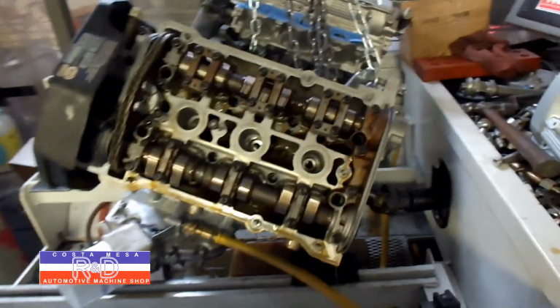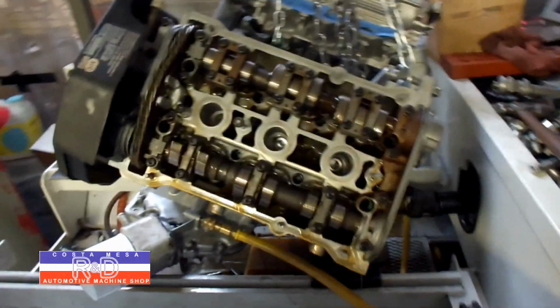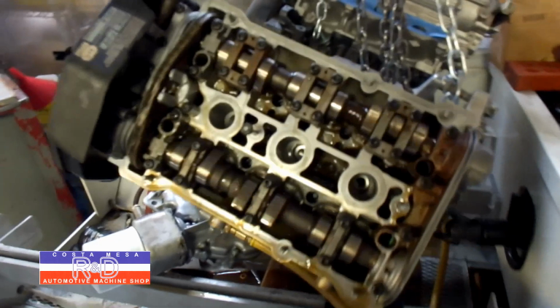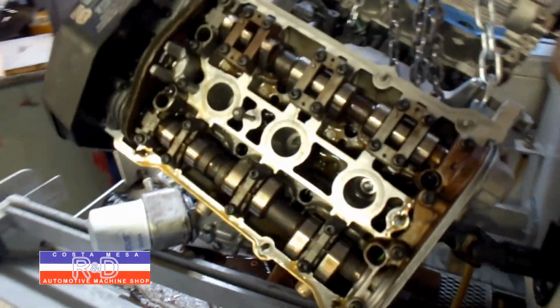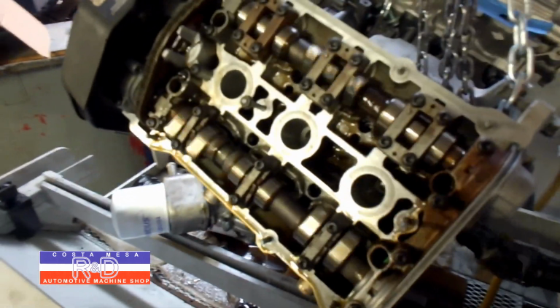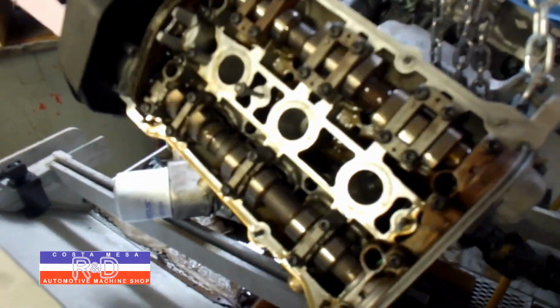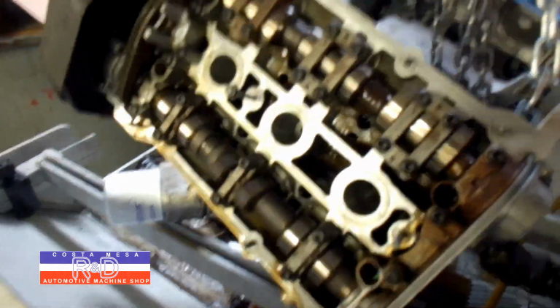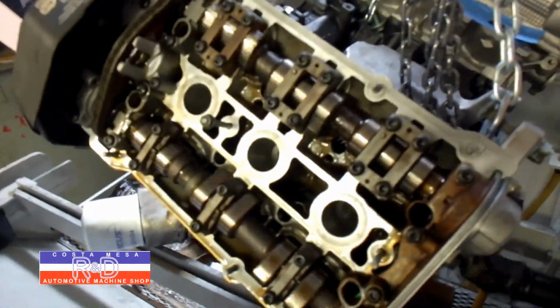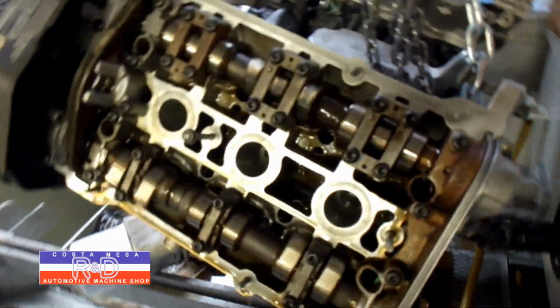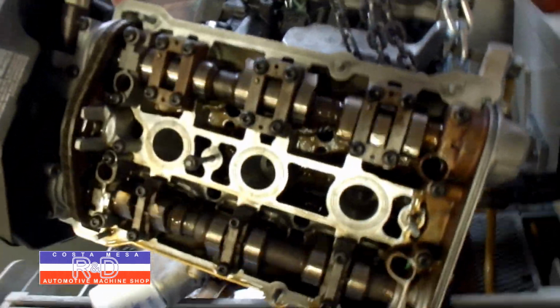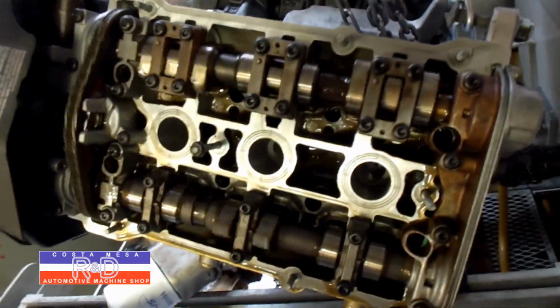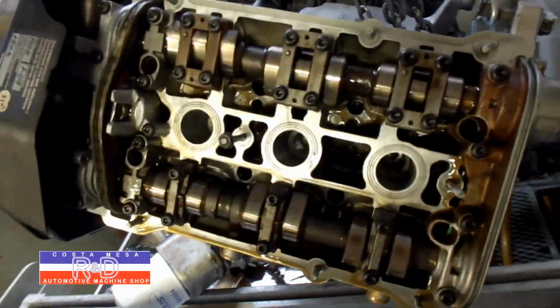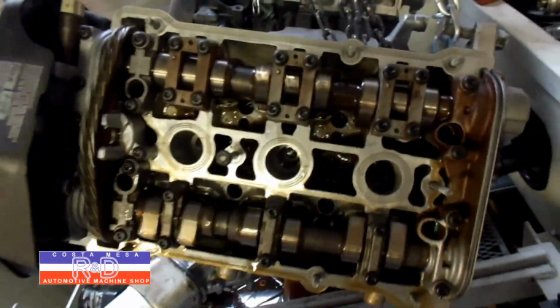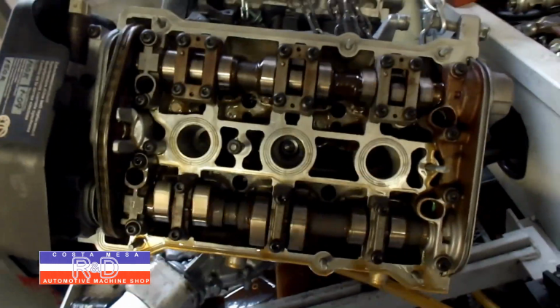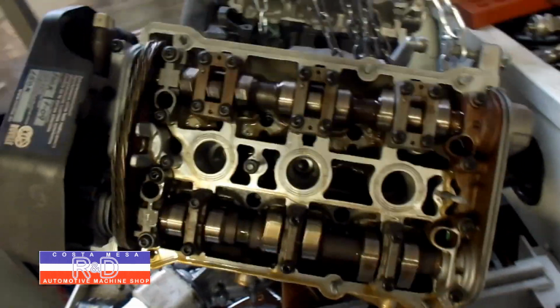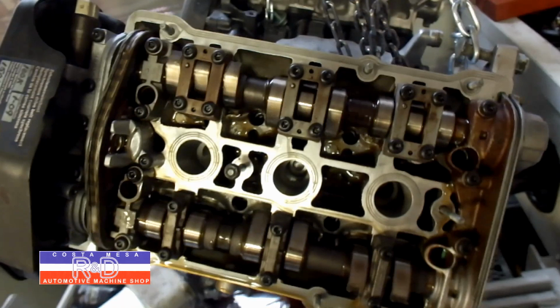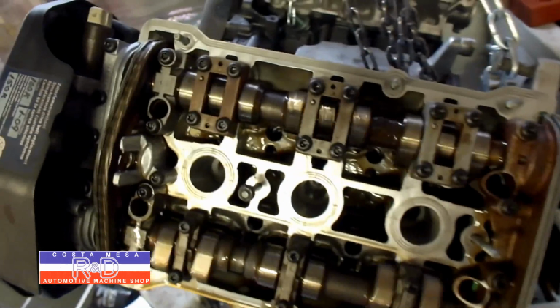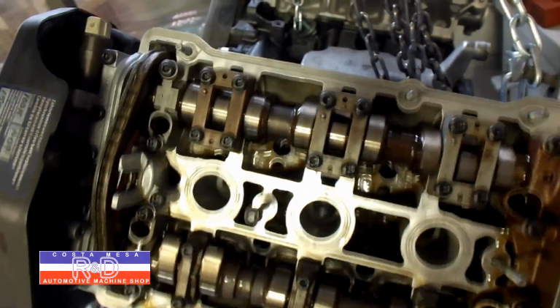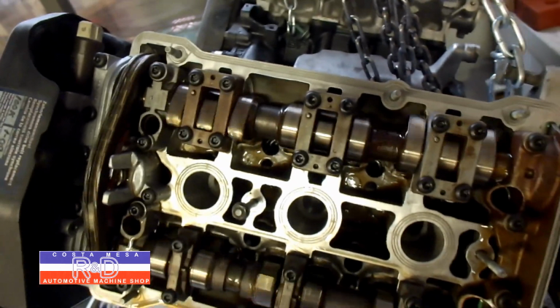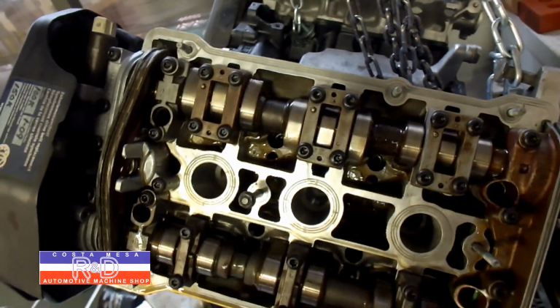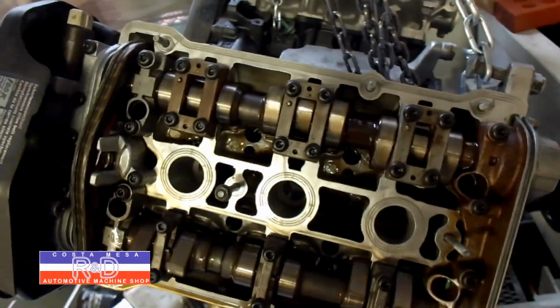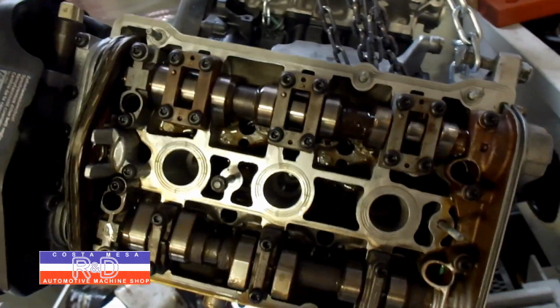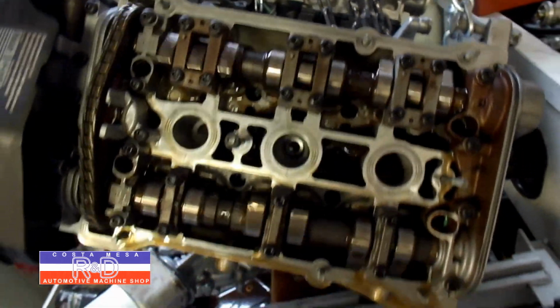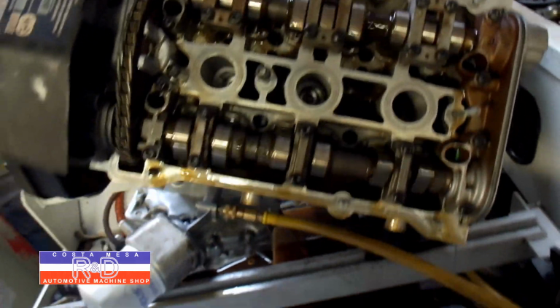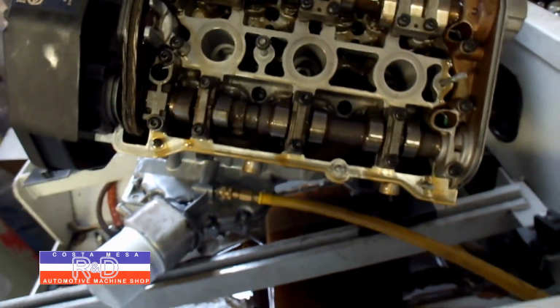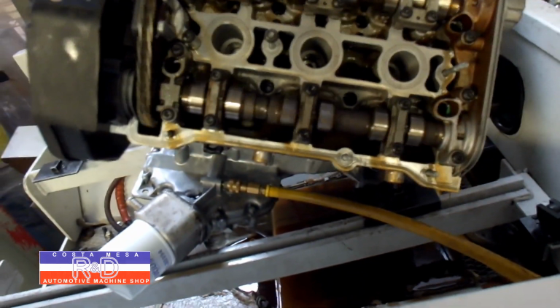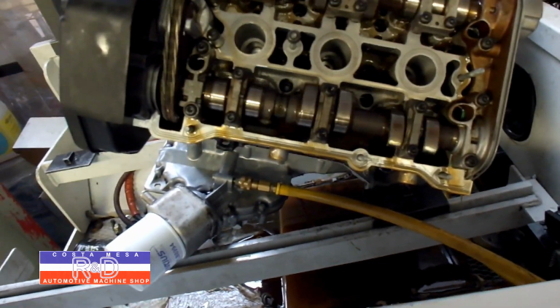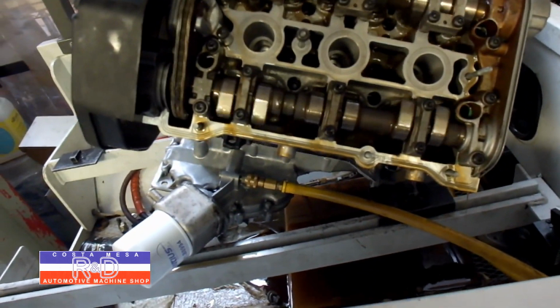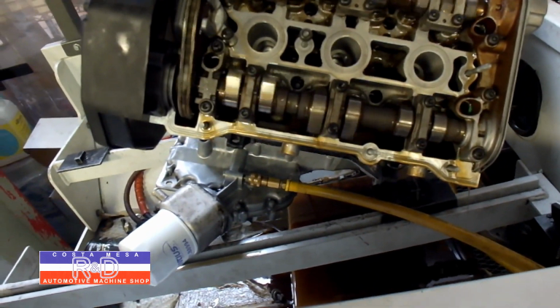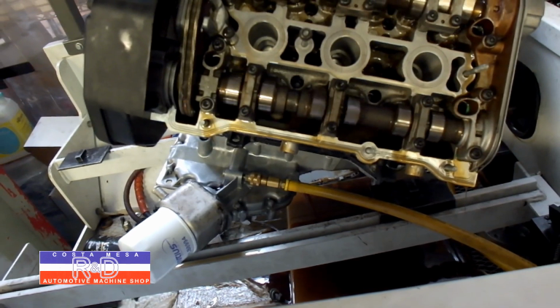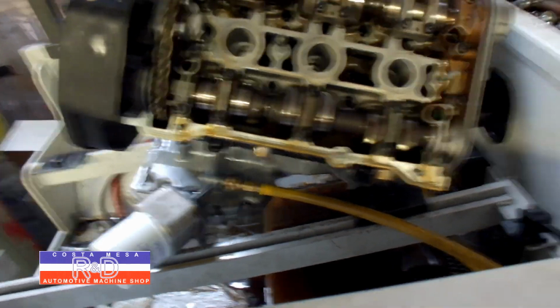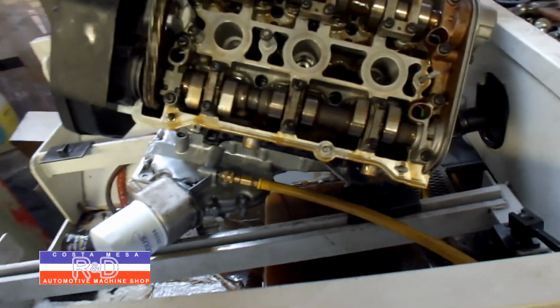This is about the only time you'll get to see the CD valve operation on one of these engines on the Simtester. As you can see, this engine has 3 intake valves and 2 exhaust valves per cylinder.